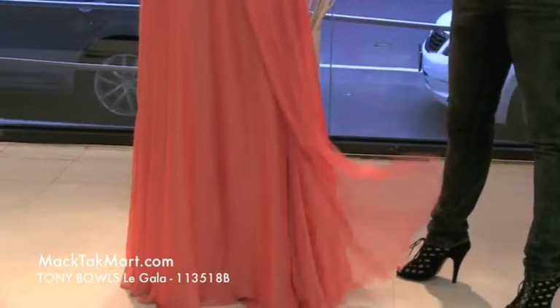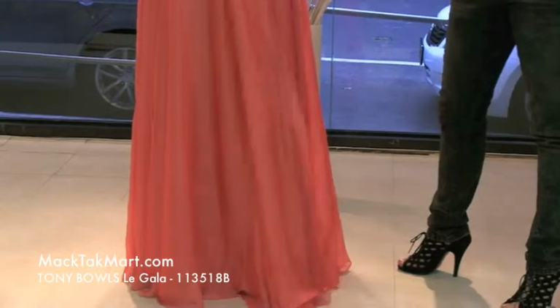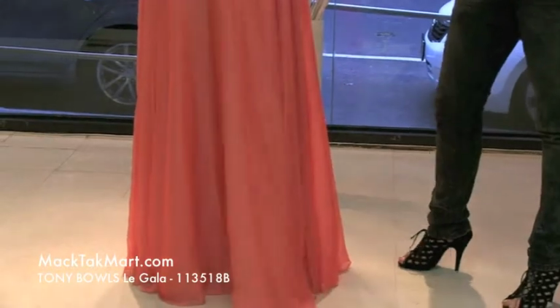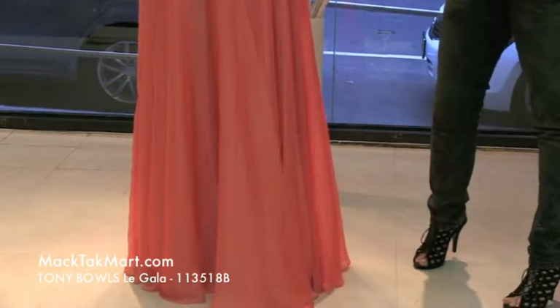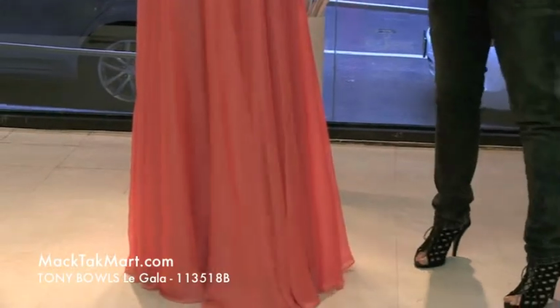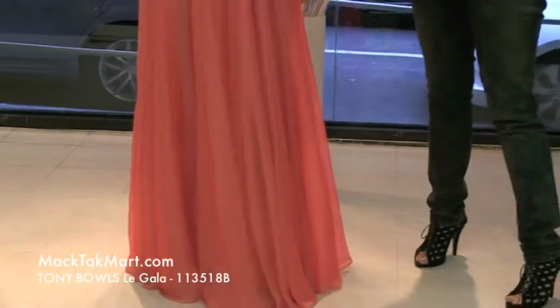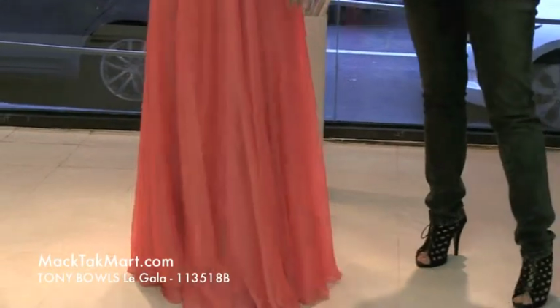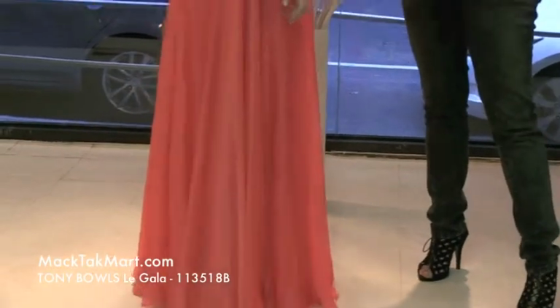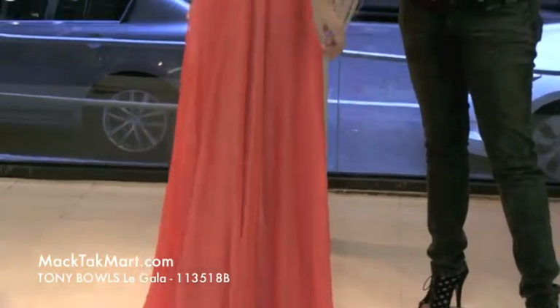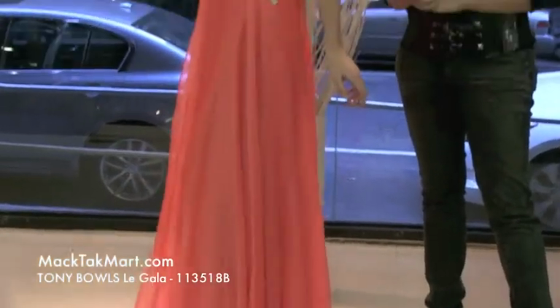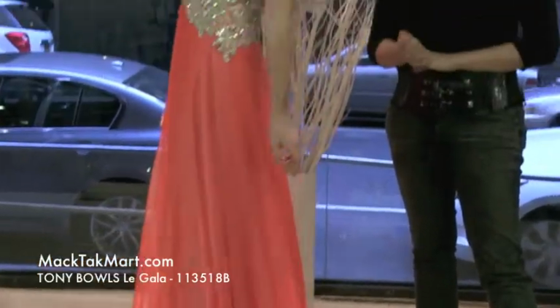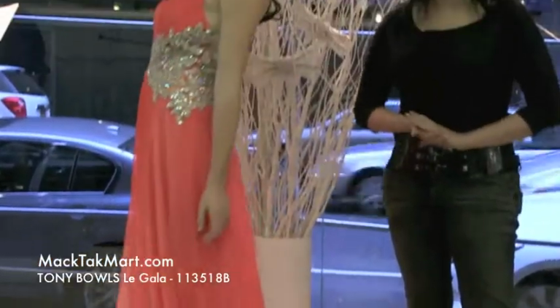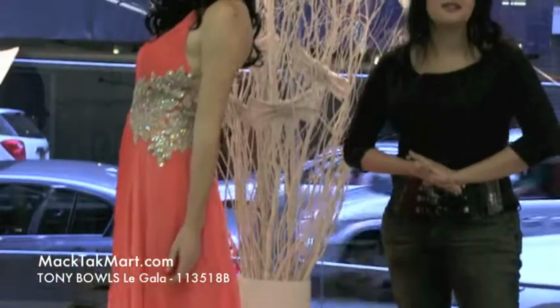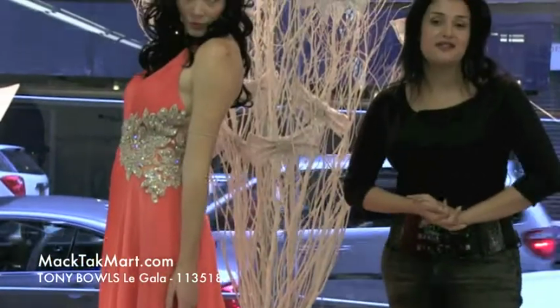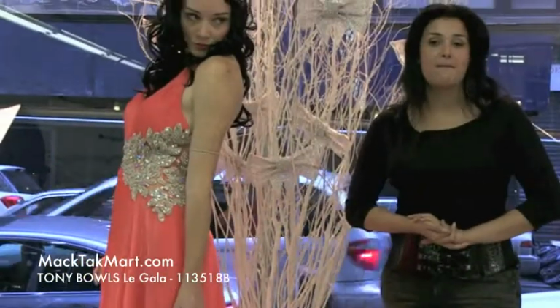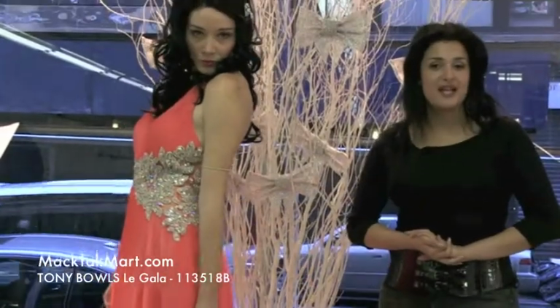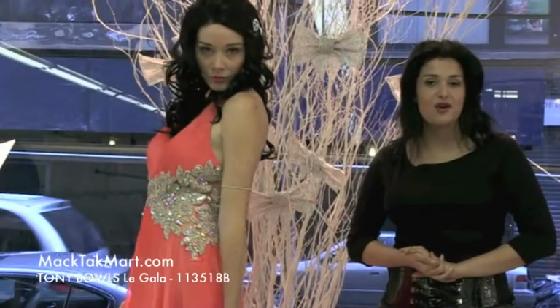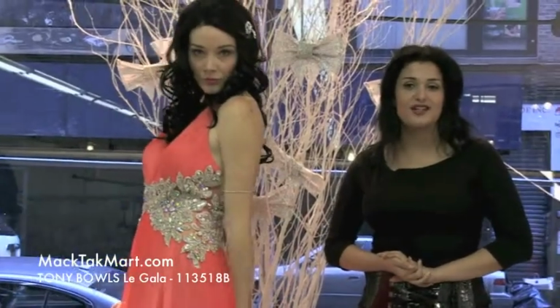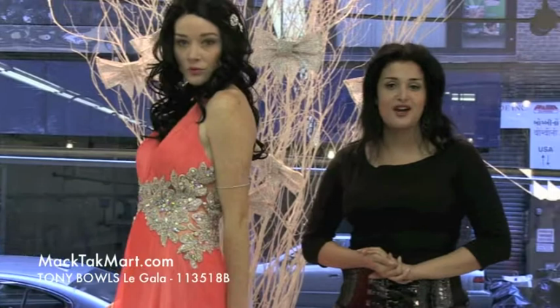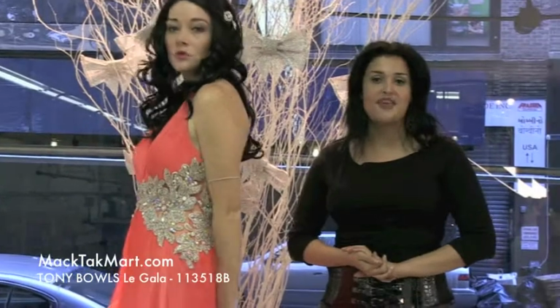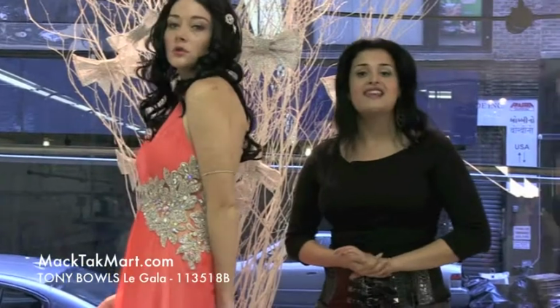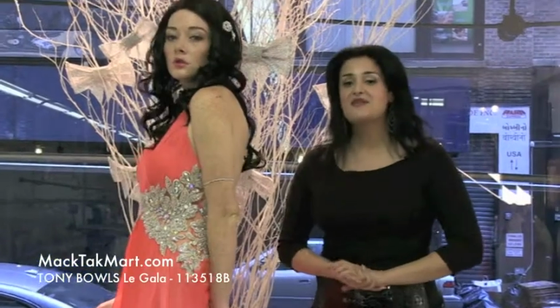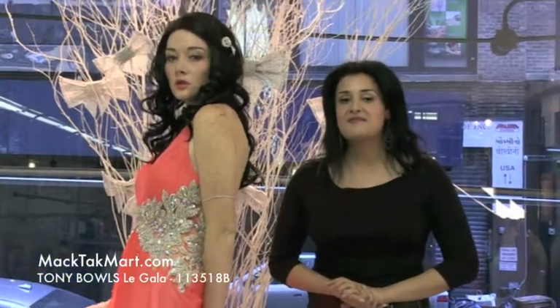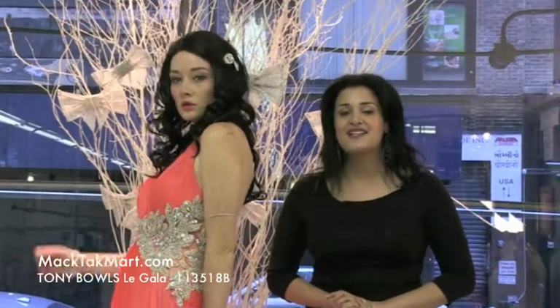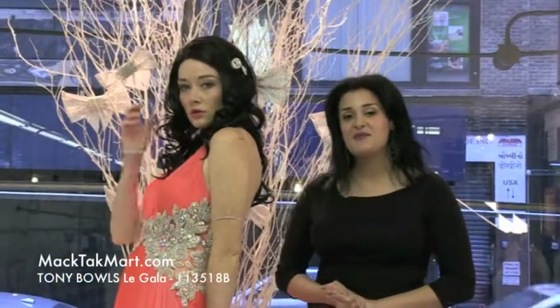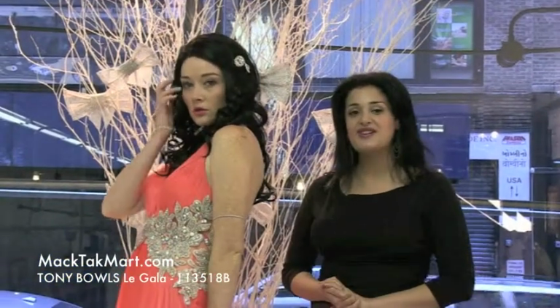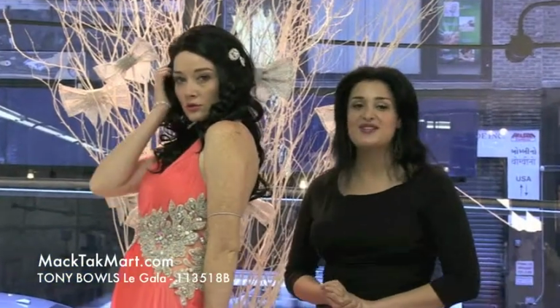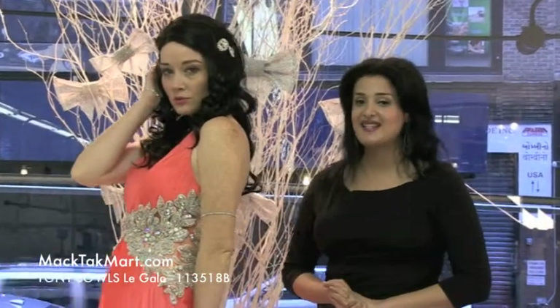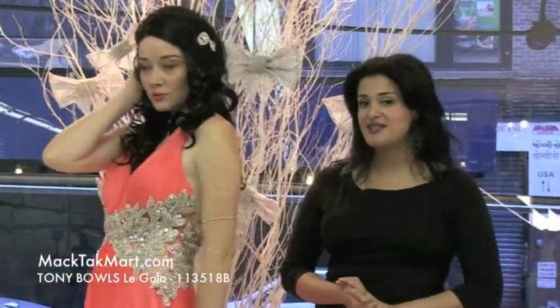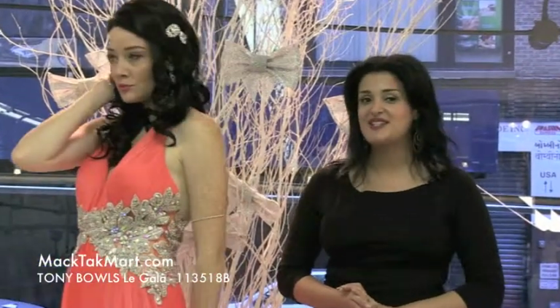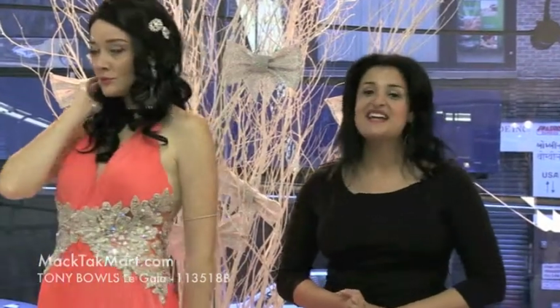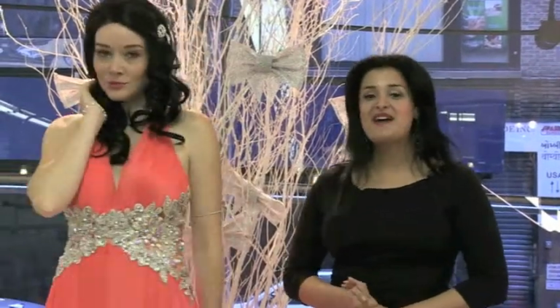Everything that our model is wearing is available on www.magtagmart.com. Thank you very much. I hope you enjoy this dress as much as we do. Bye.